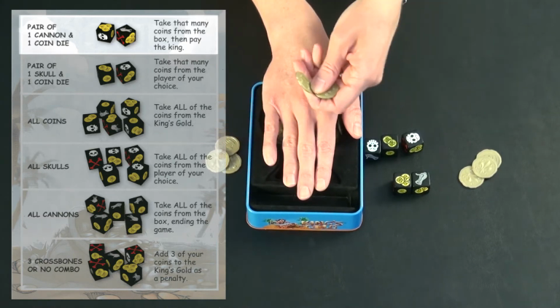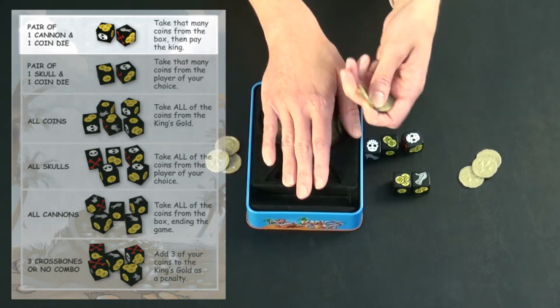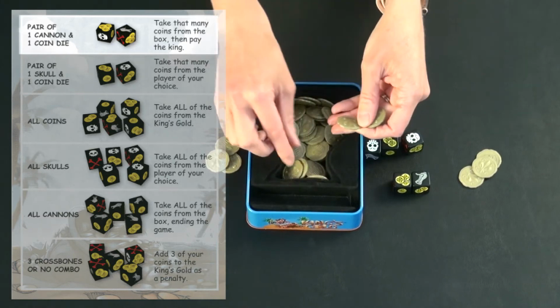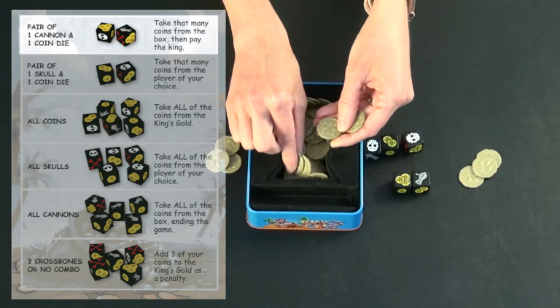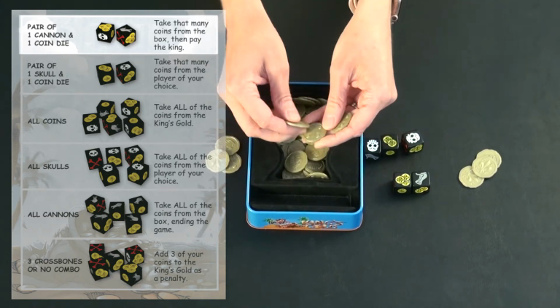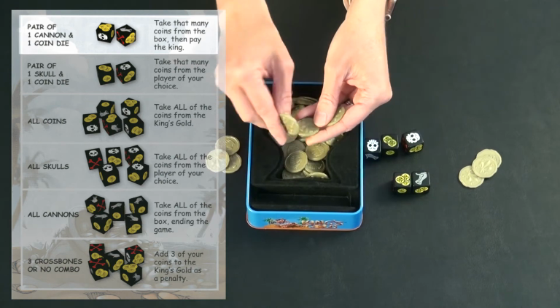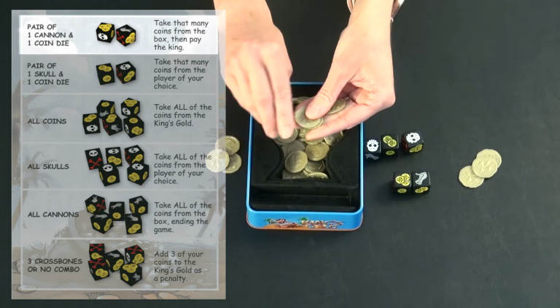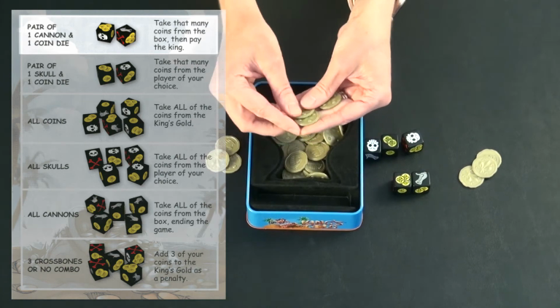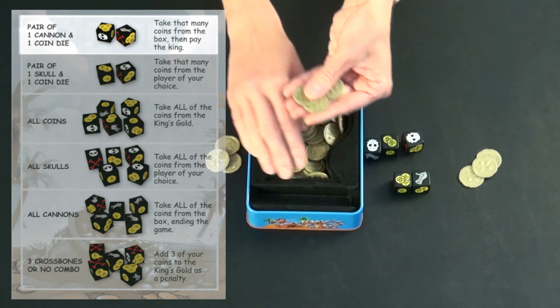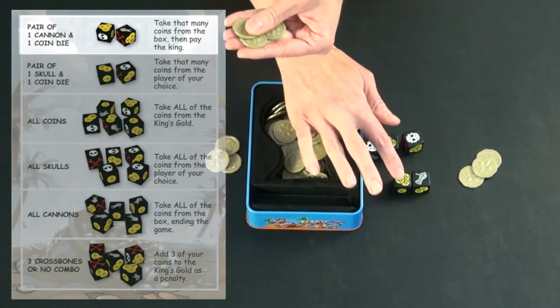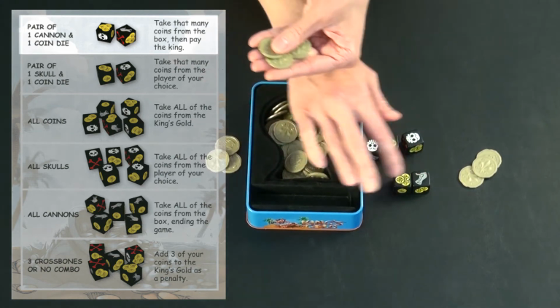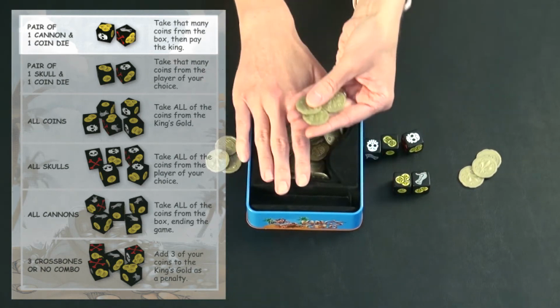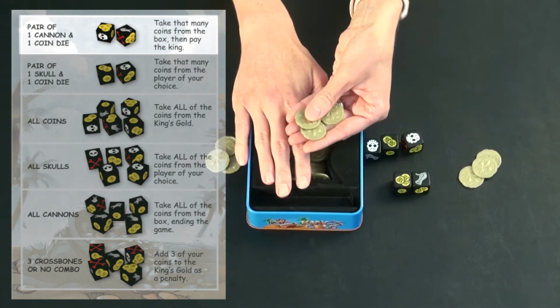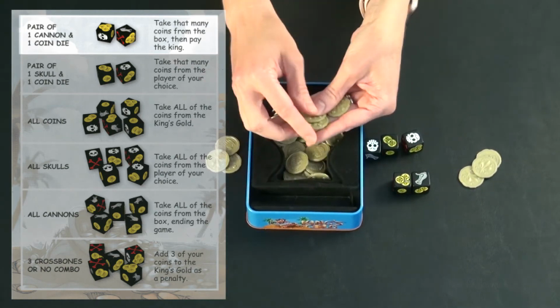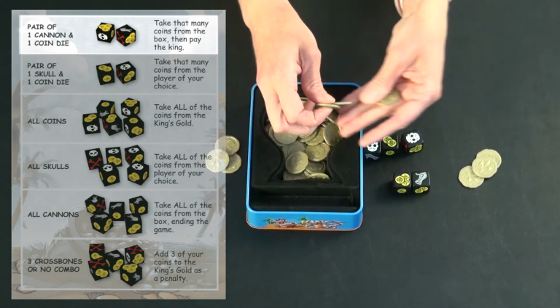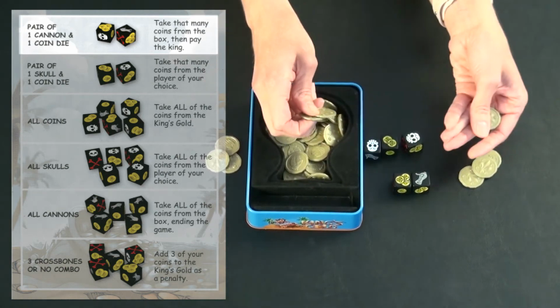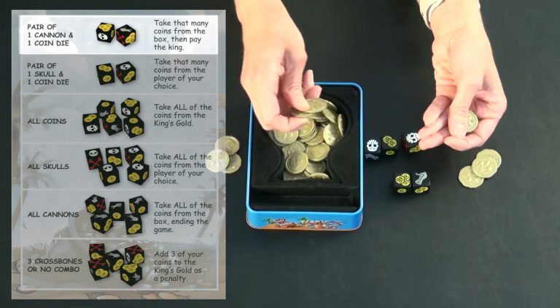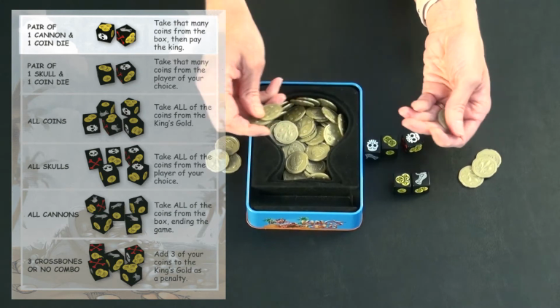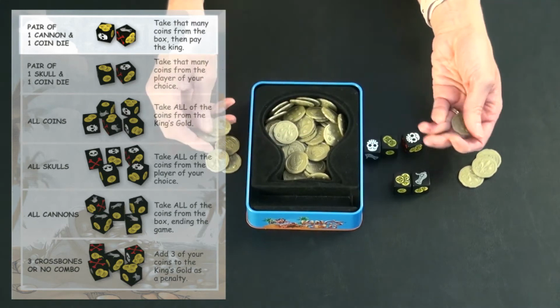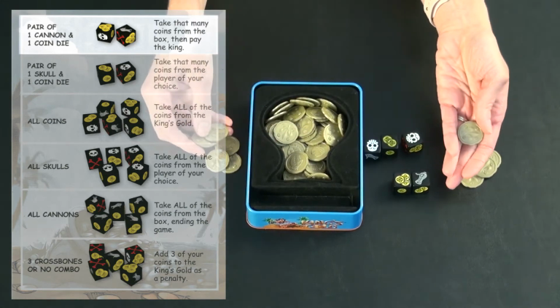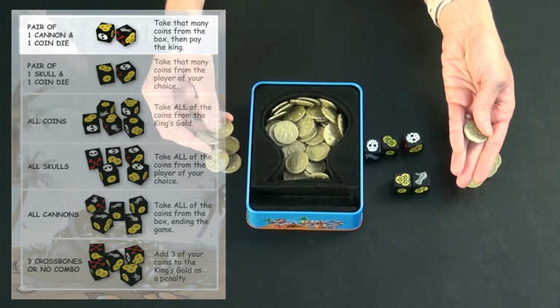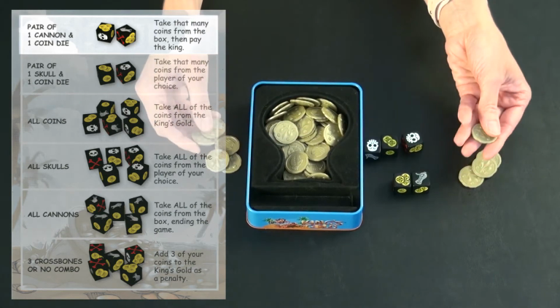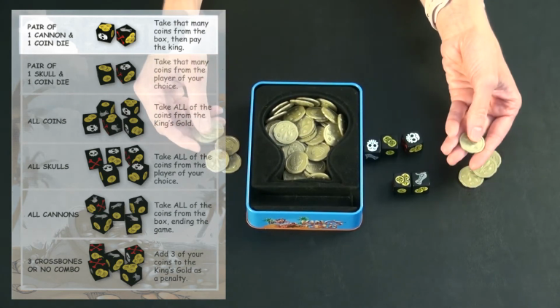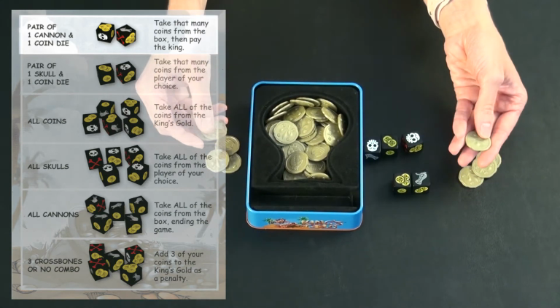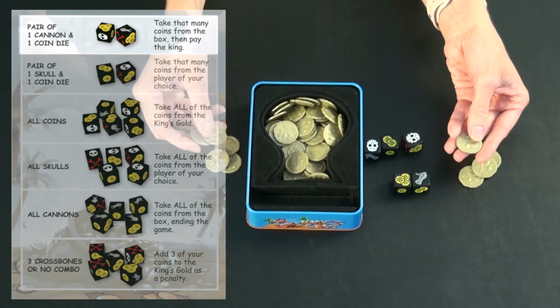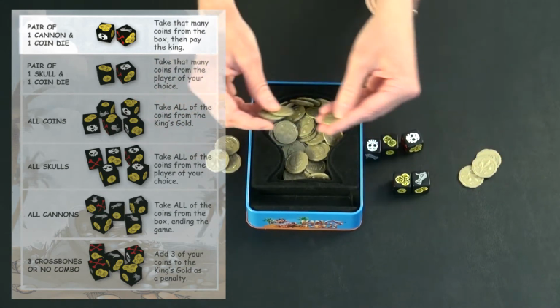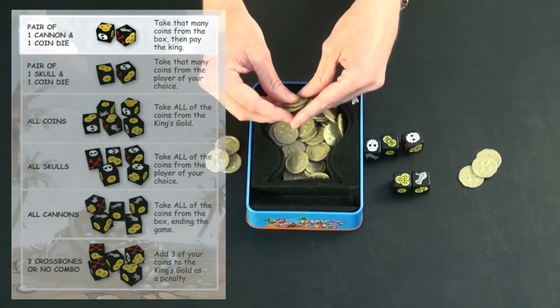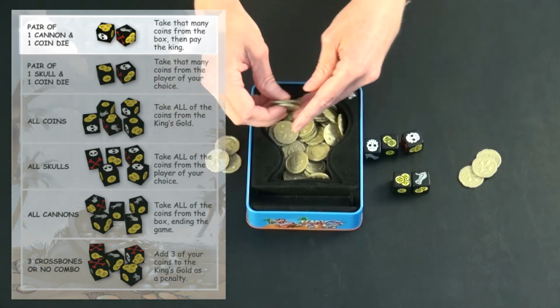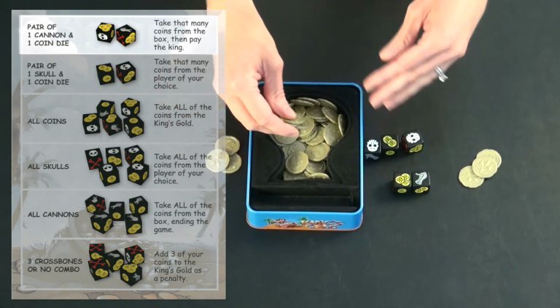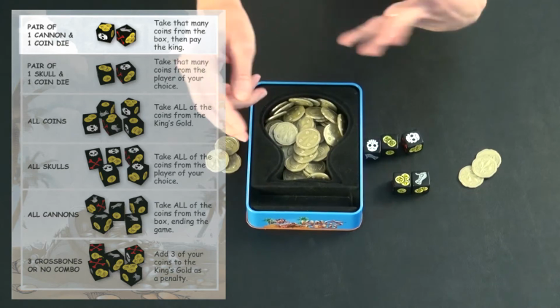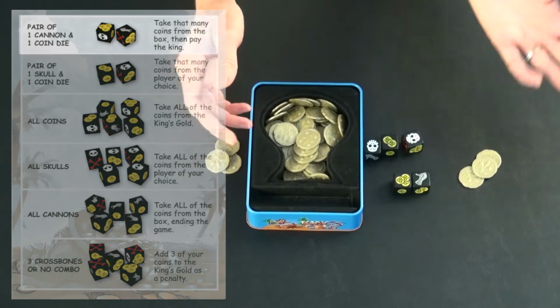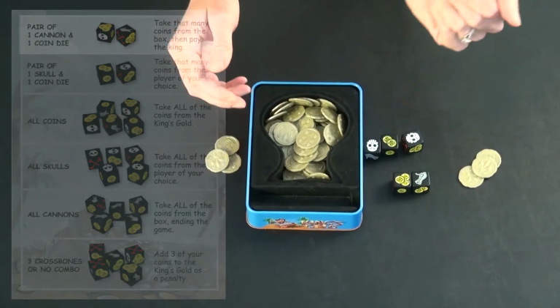If there's an odd number — say only three coins left and this is what you got — you would take one coin and the king would get the greater amount. He would get the last two, because he is the king.